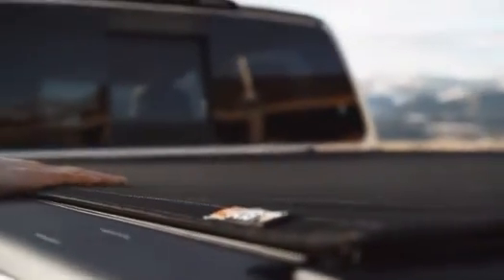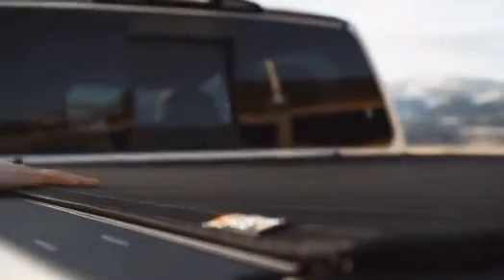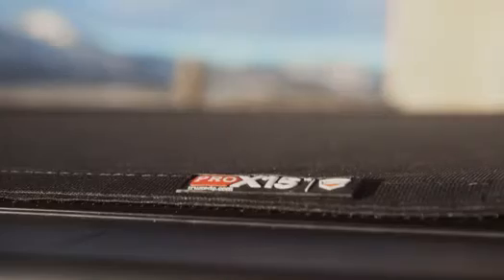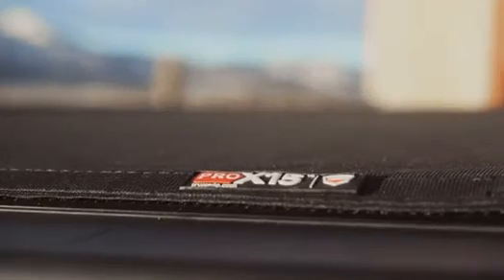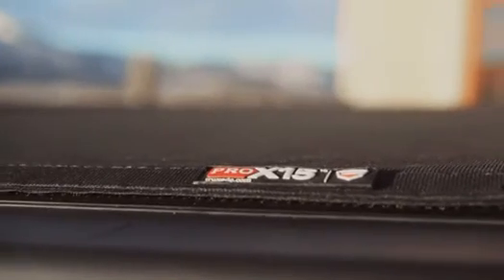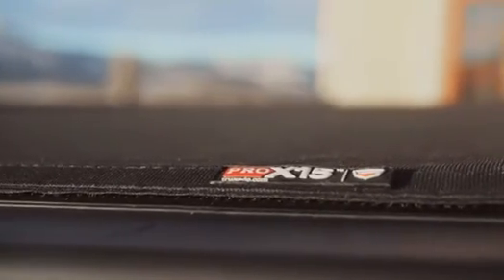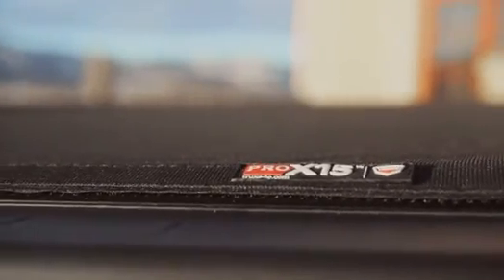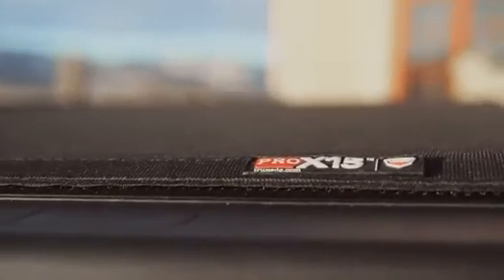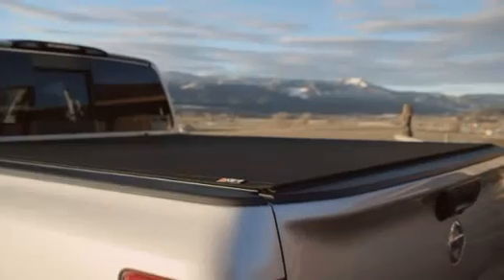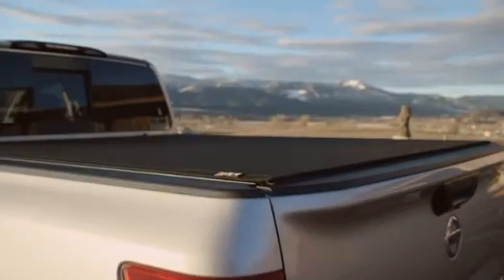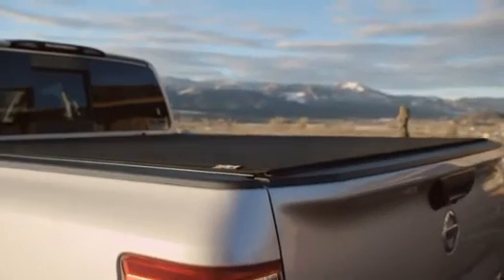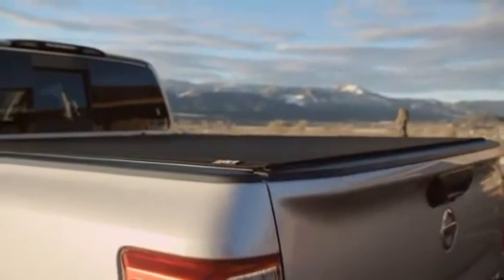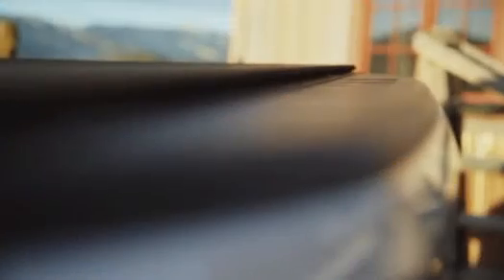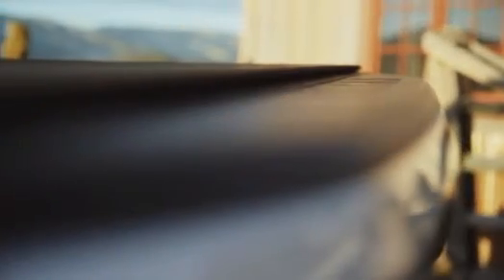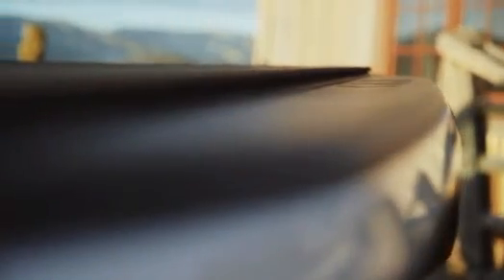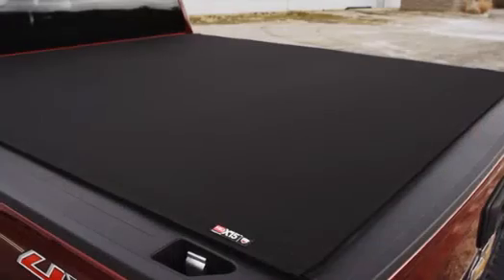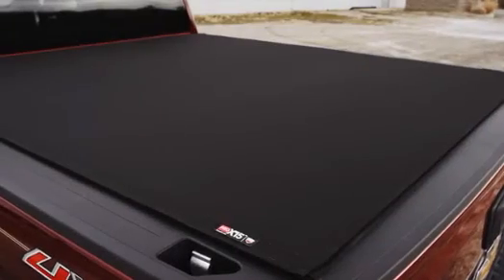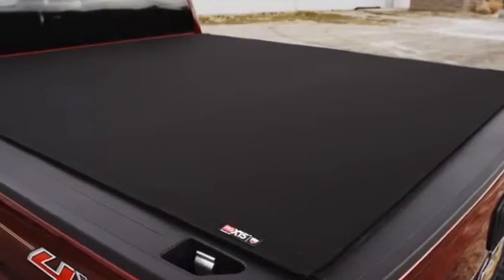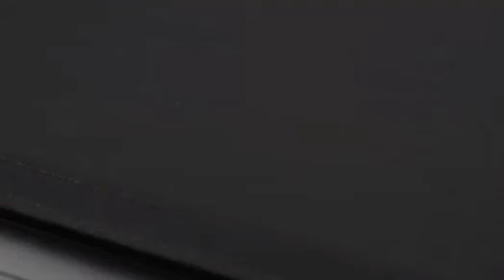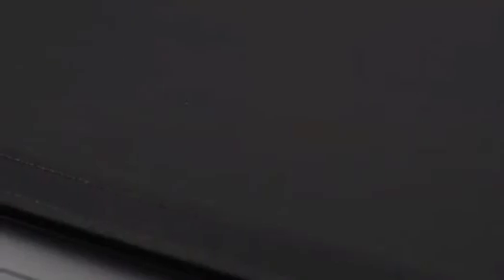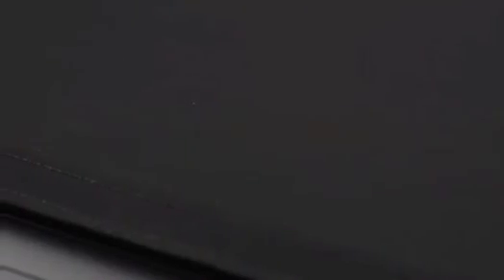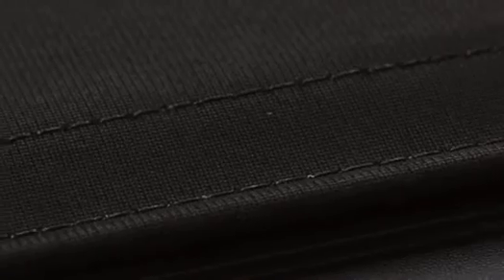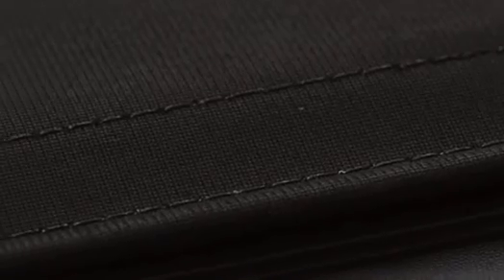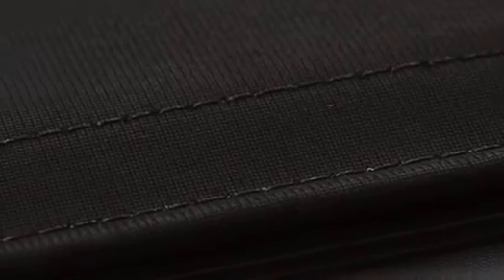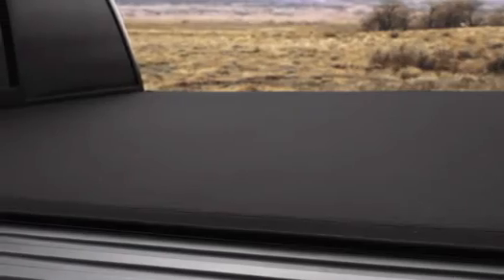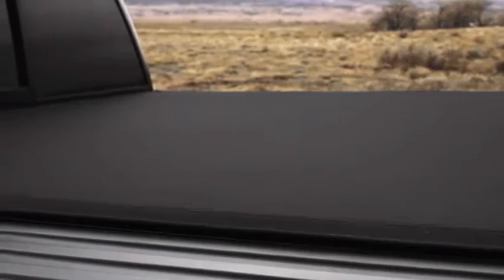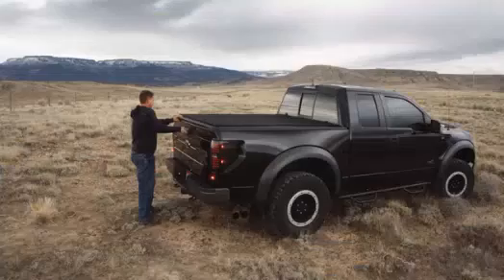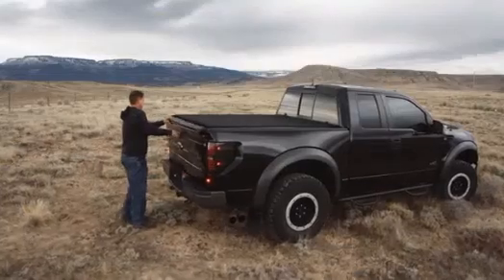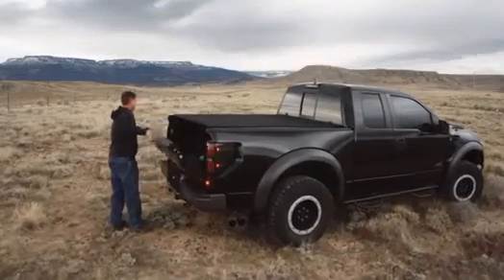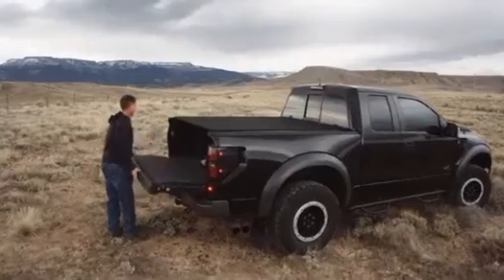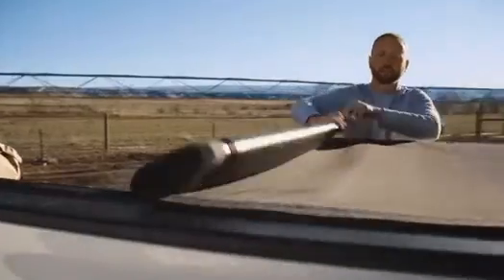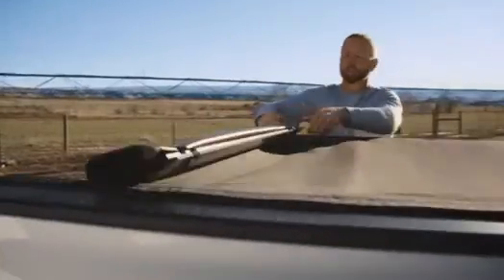We've engineered Pro X15 to have an extra low-profile design for a sleek, integrated appearance. The cover features an amazing-looking matte black woven fabric that complements the look of your truck.